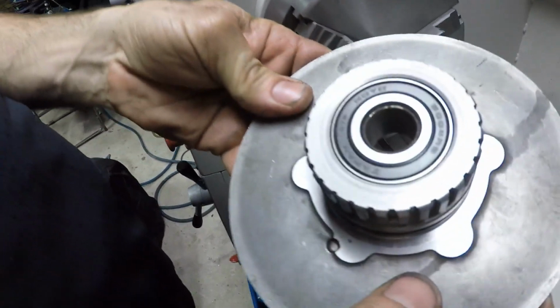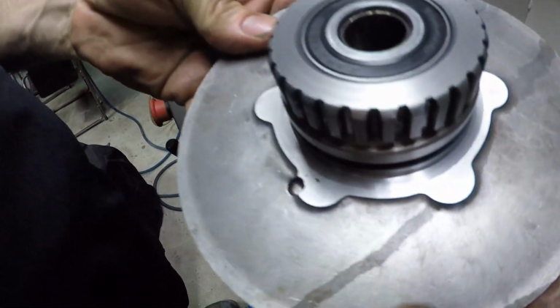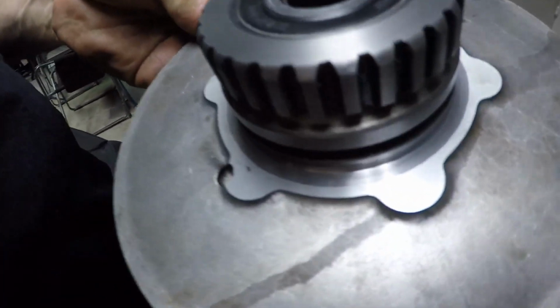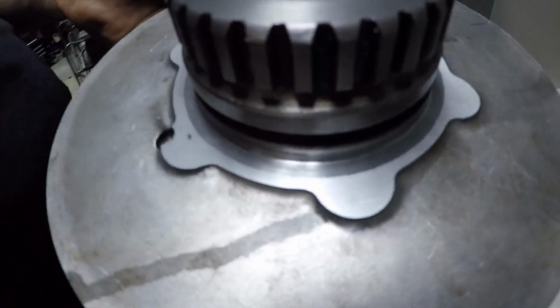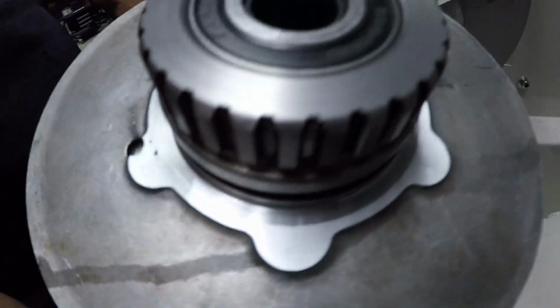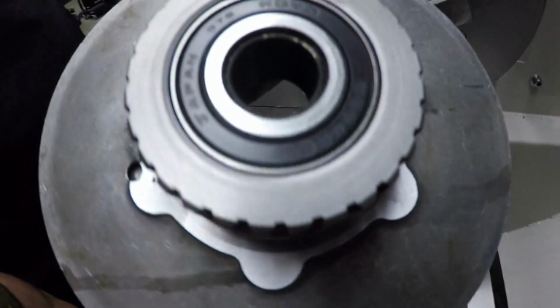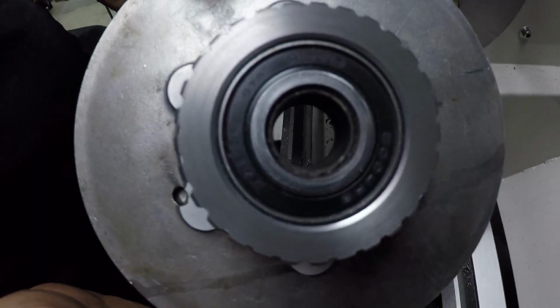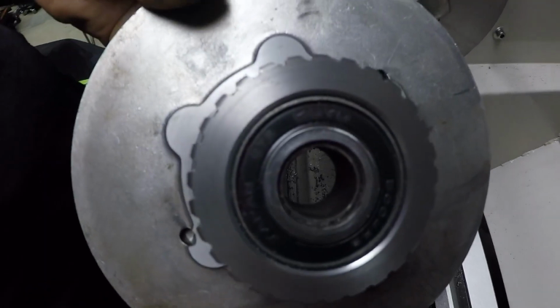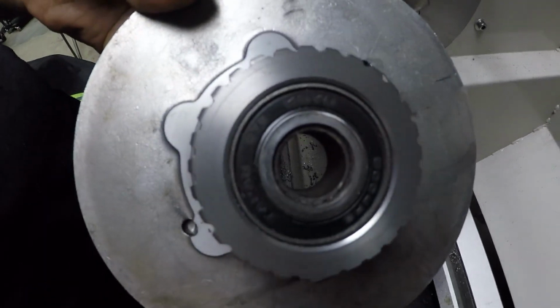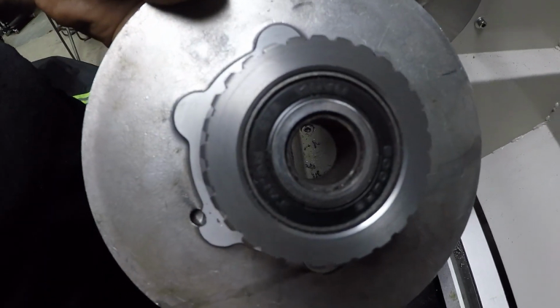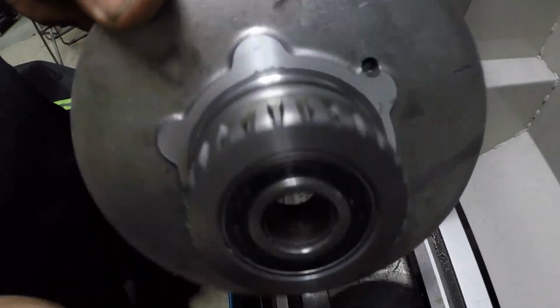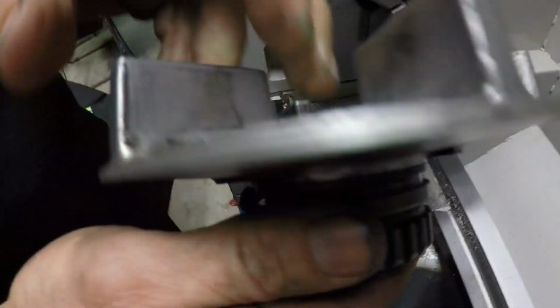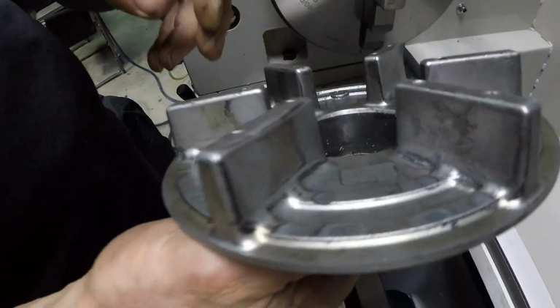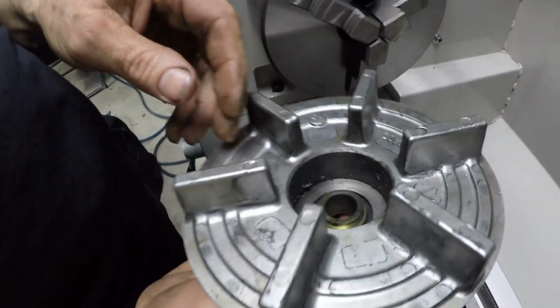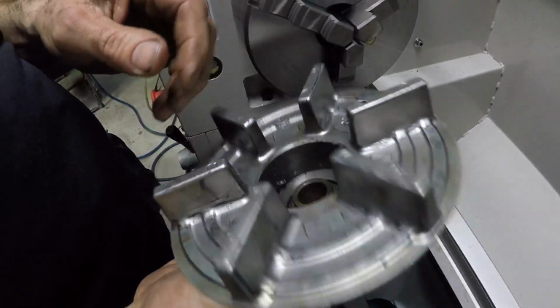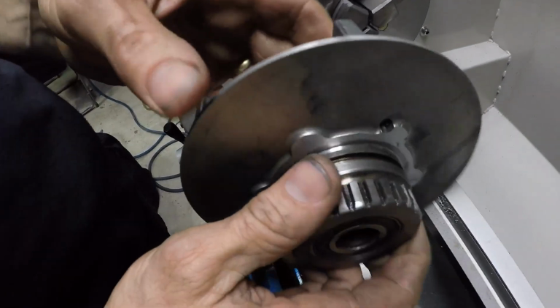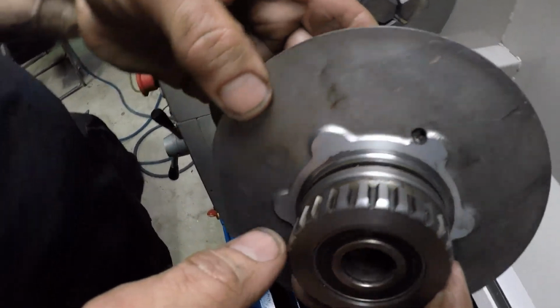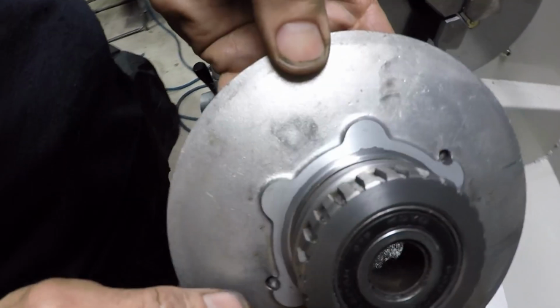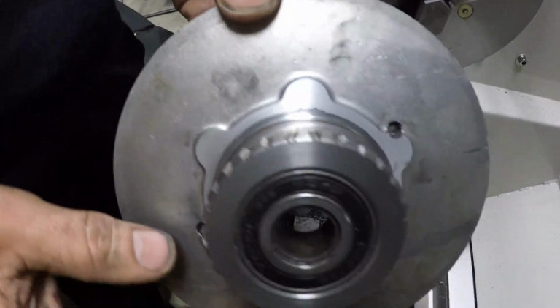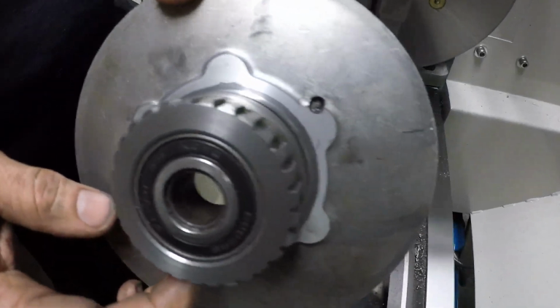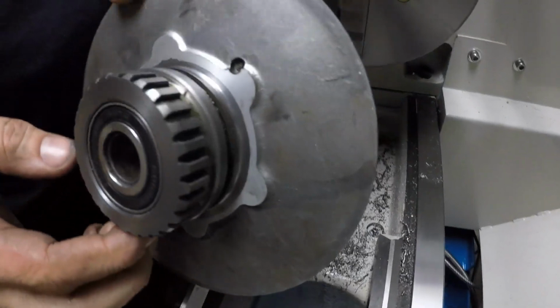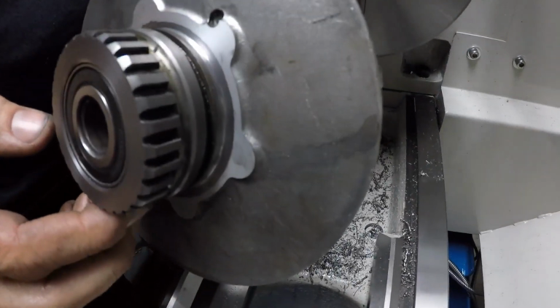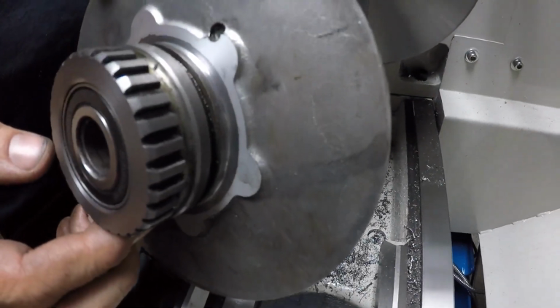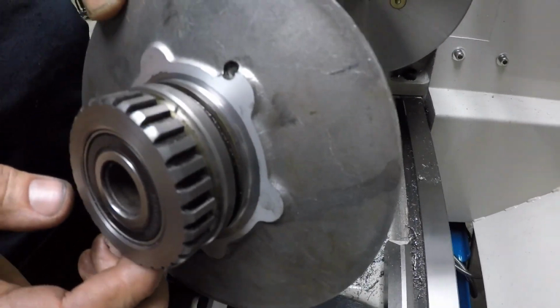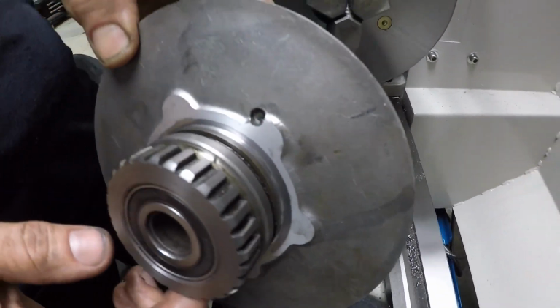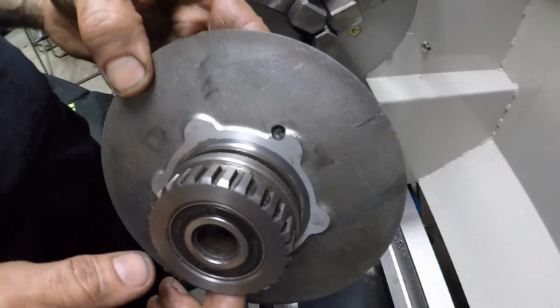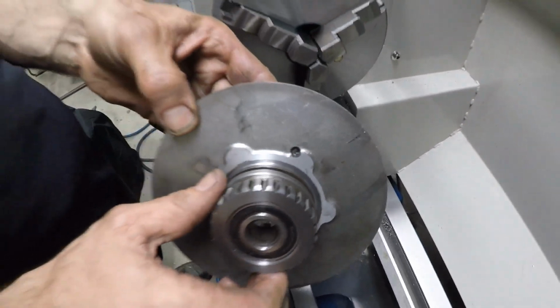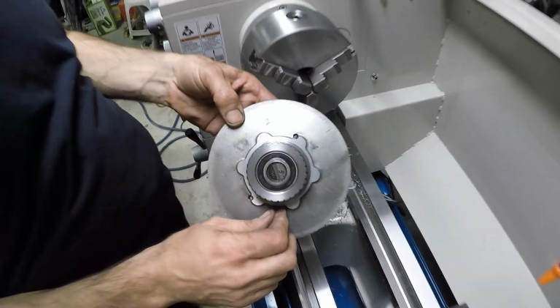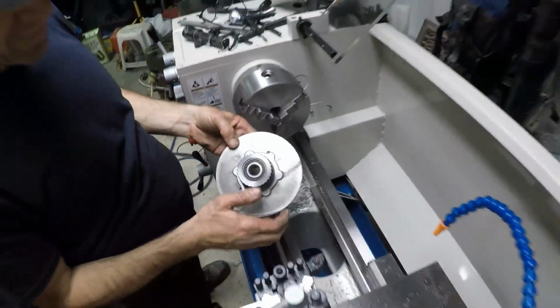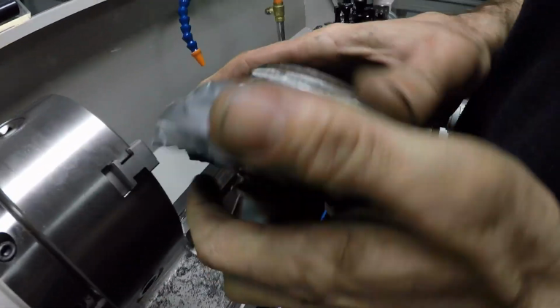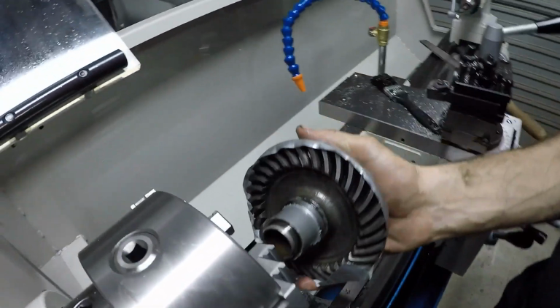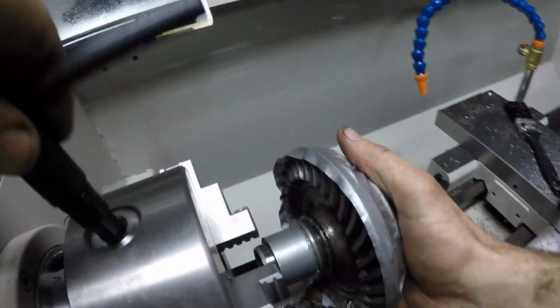Out of that little exercise I think I probably gained one and a half millimeters in the offset, and I'm looking for about six or seven millimeters total.